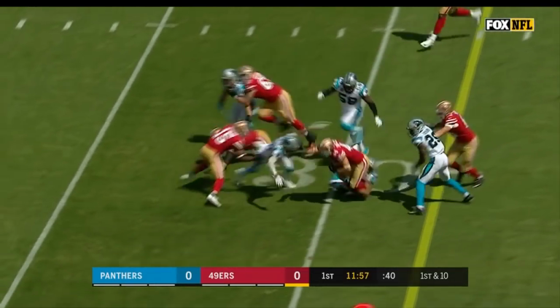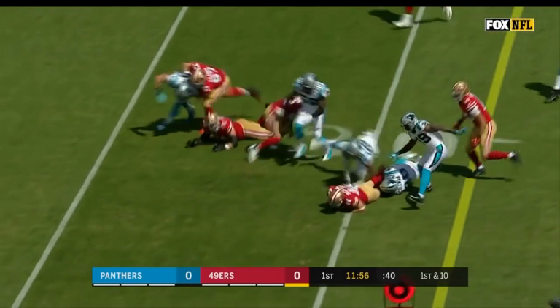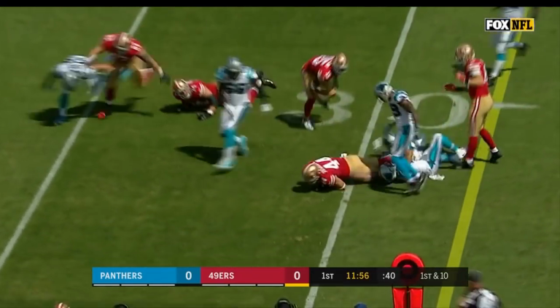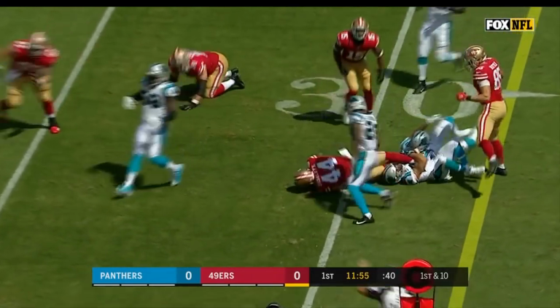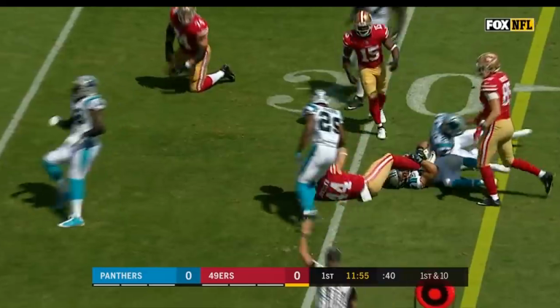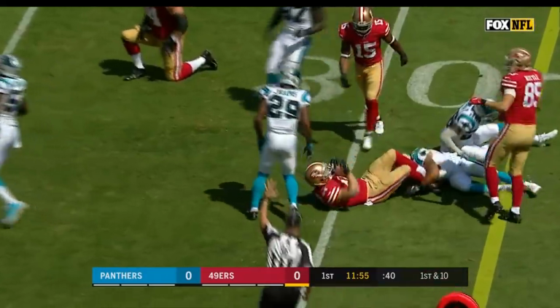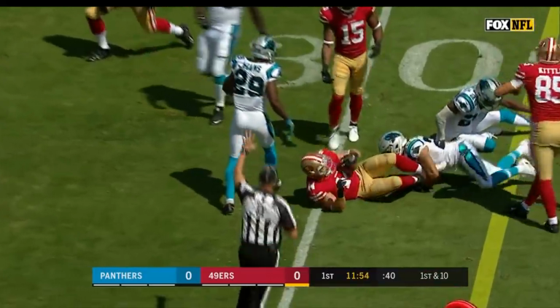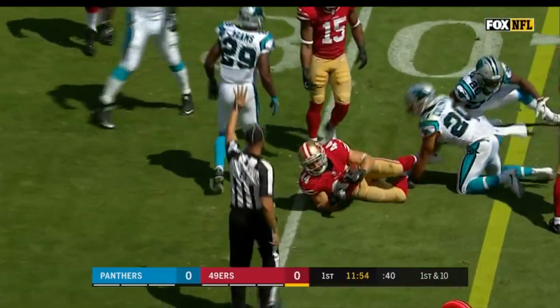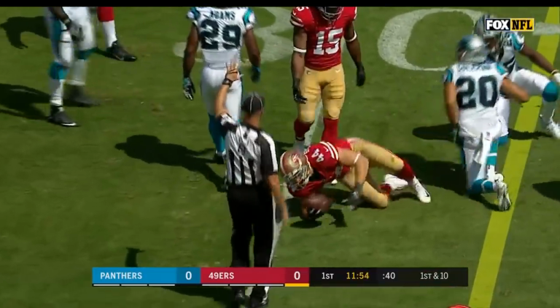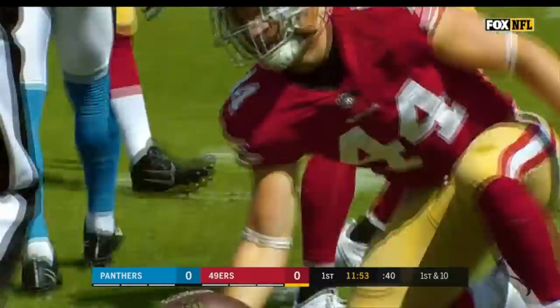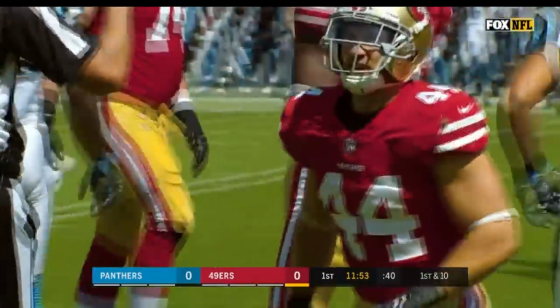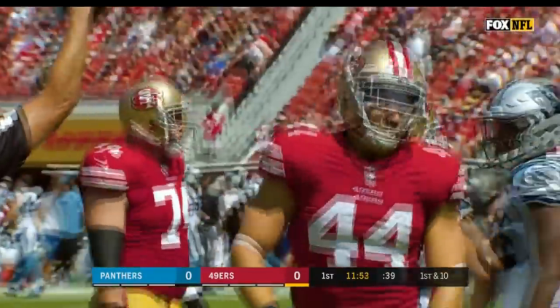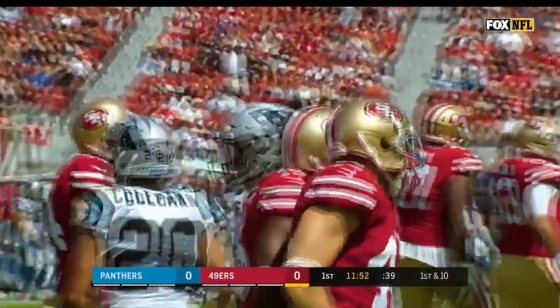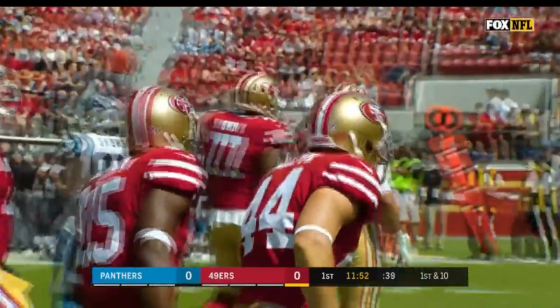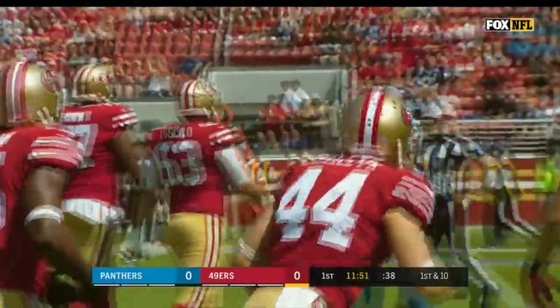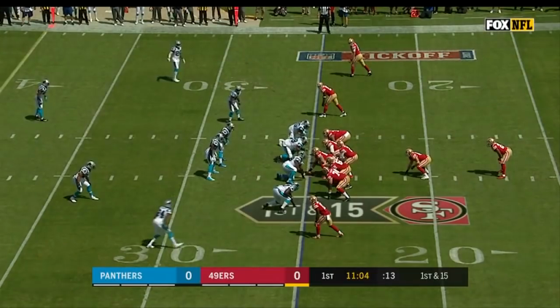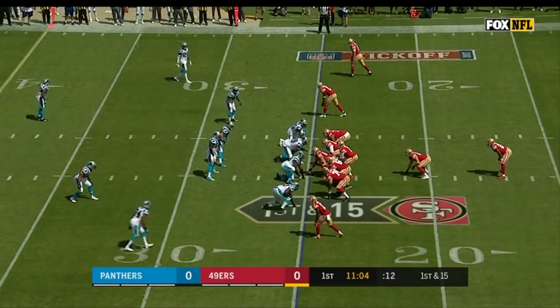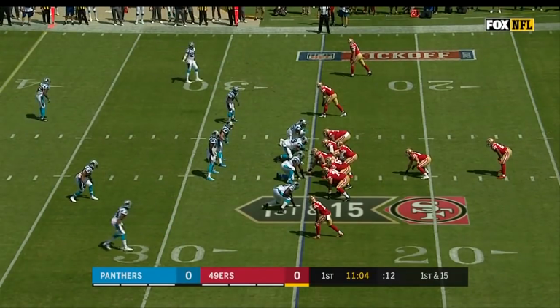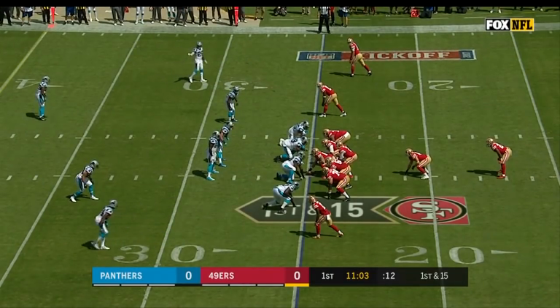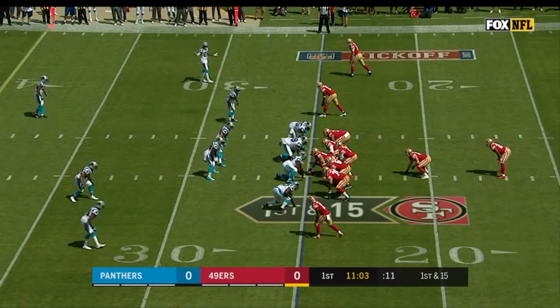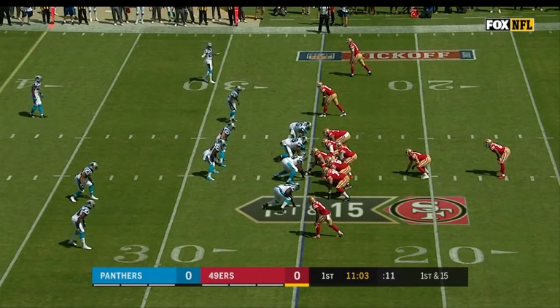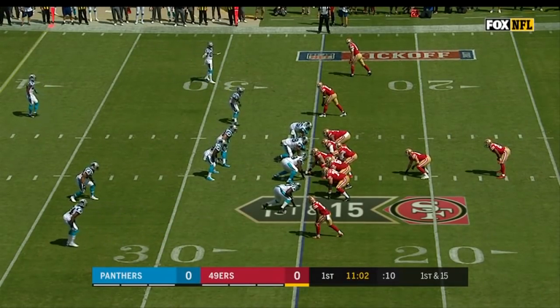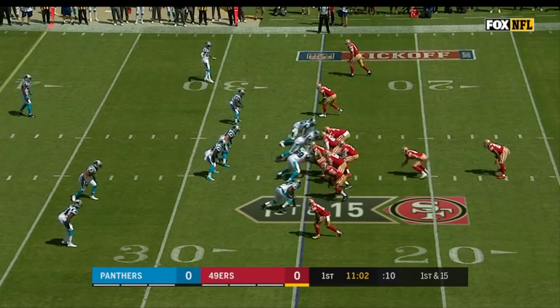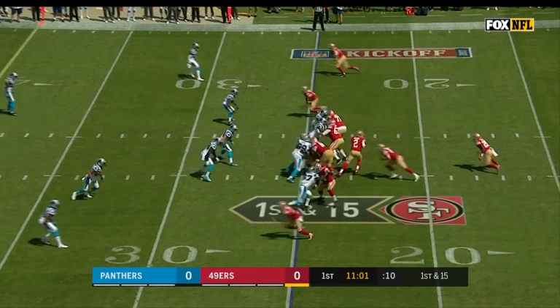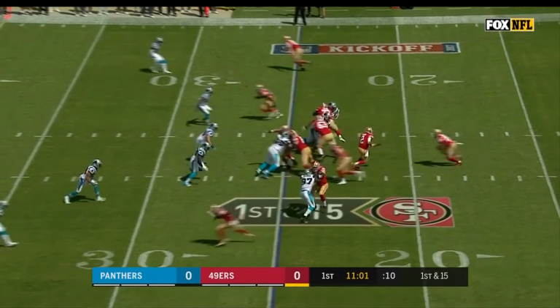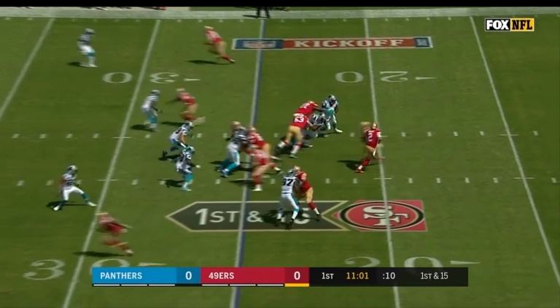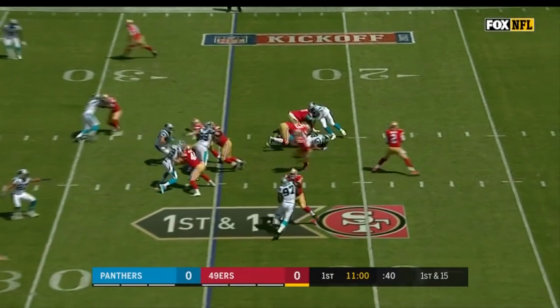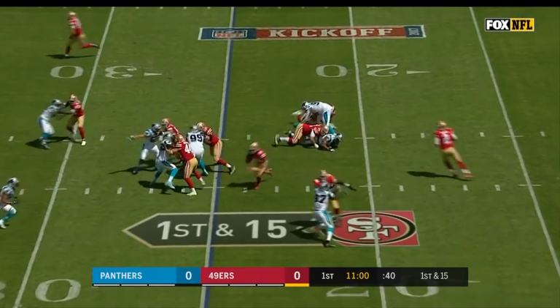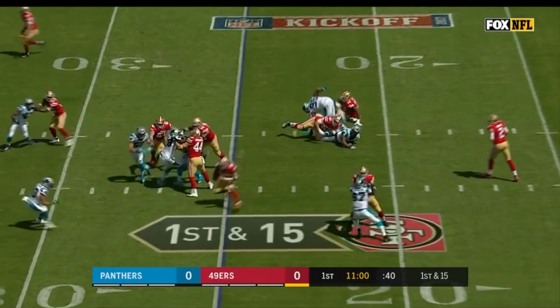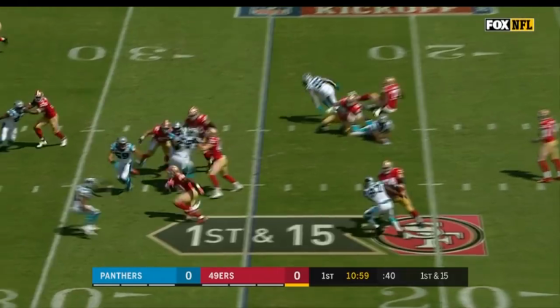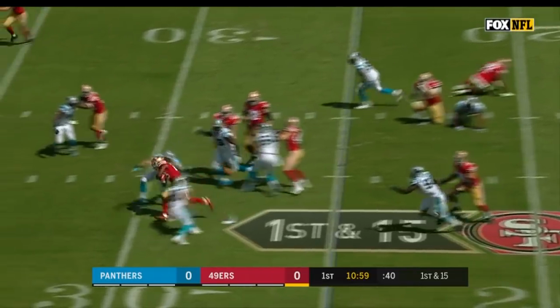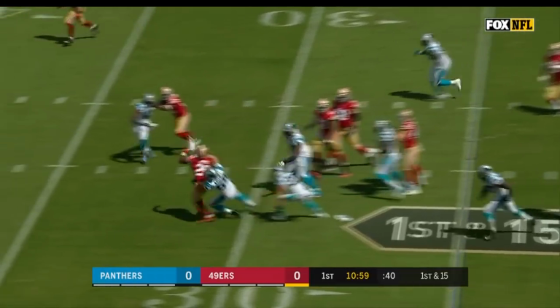They brought him in as a free agent, and expecting big things out of the Pro Bowl fullback. A brand new quarterback and an entire fleet of new receivers.